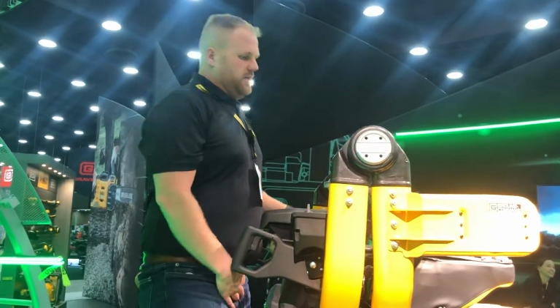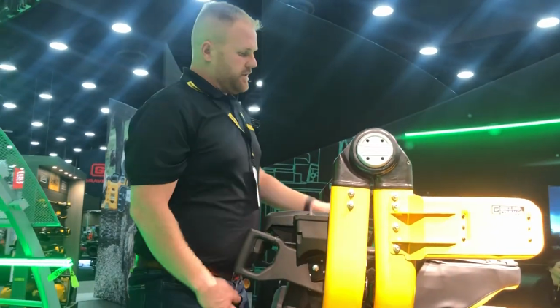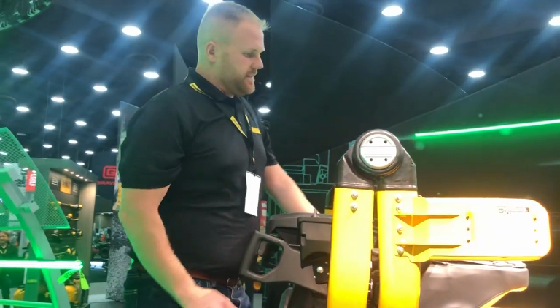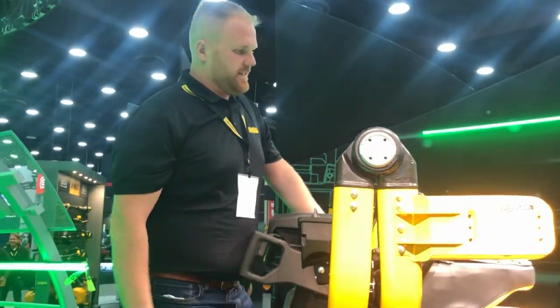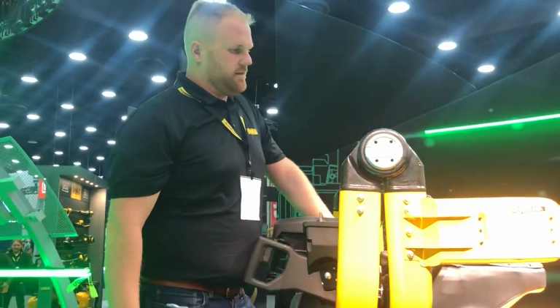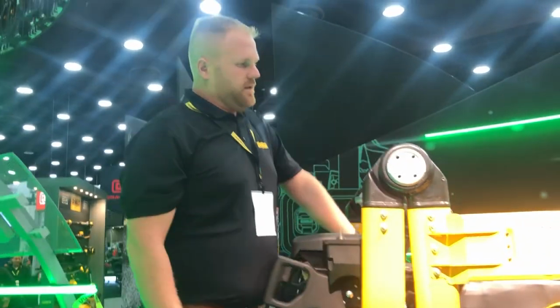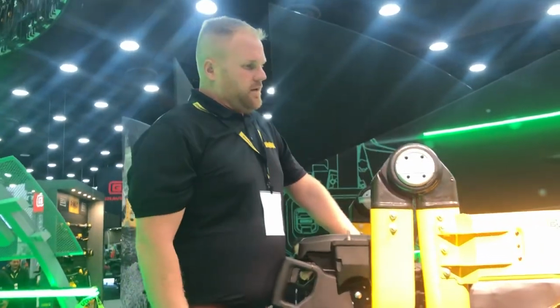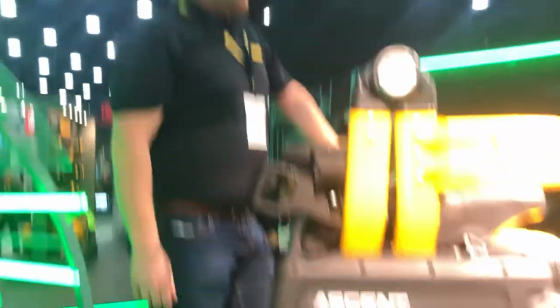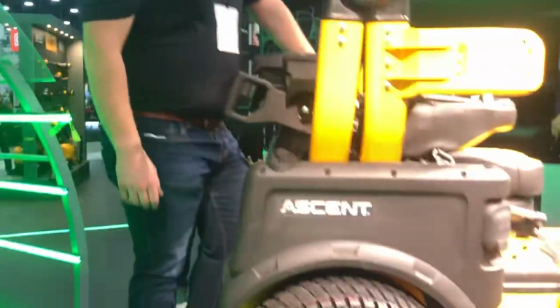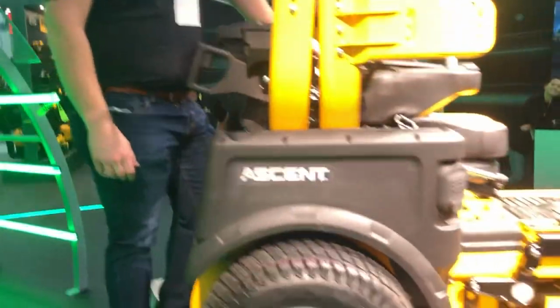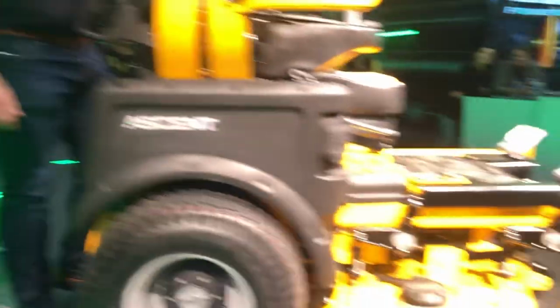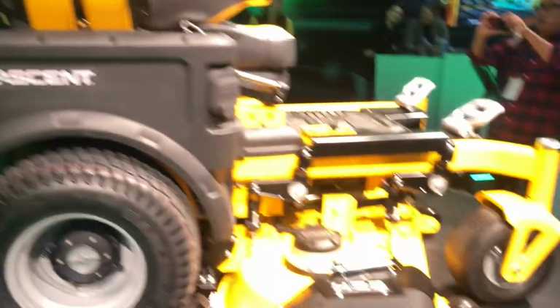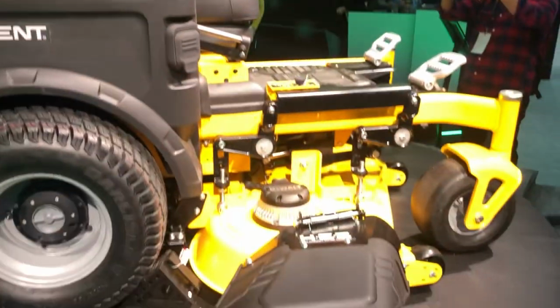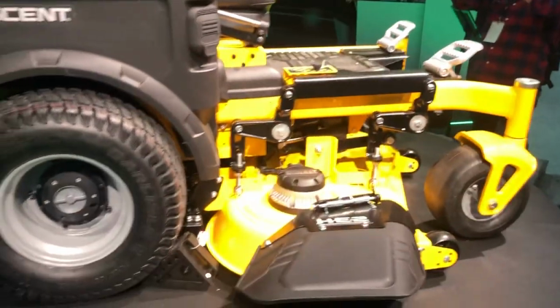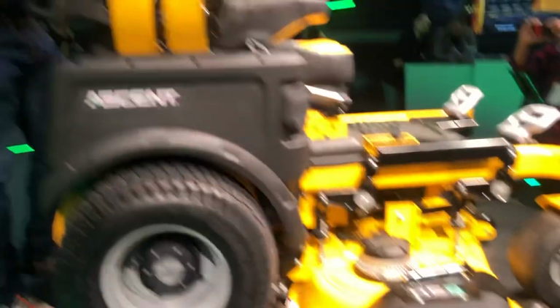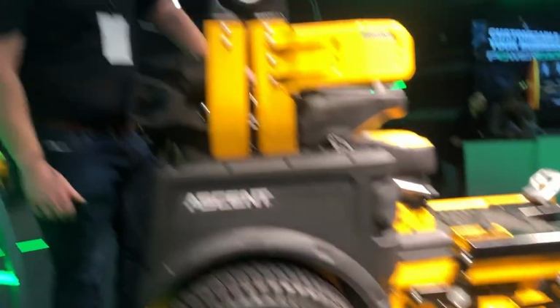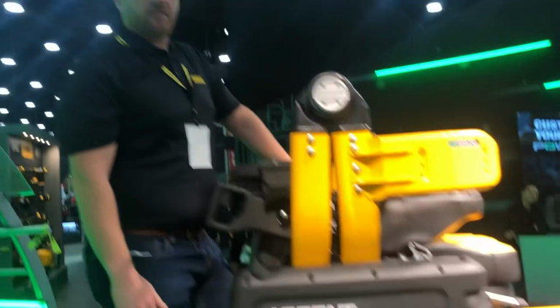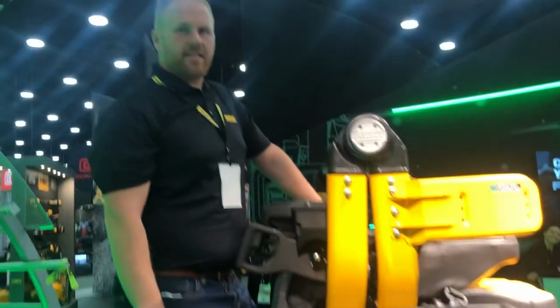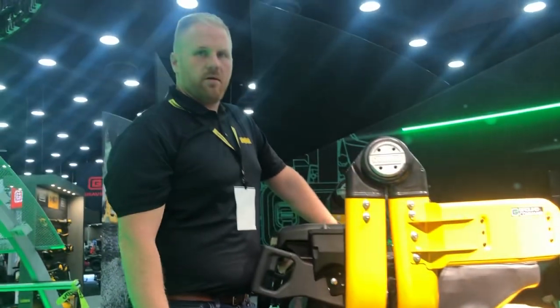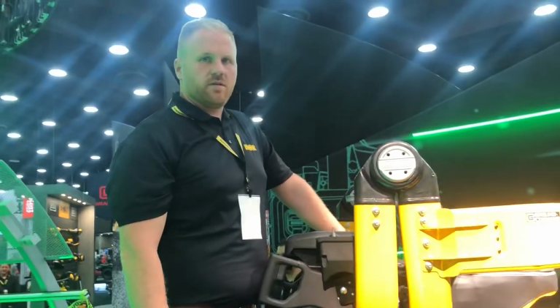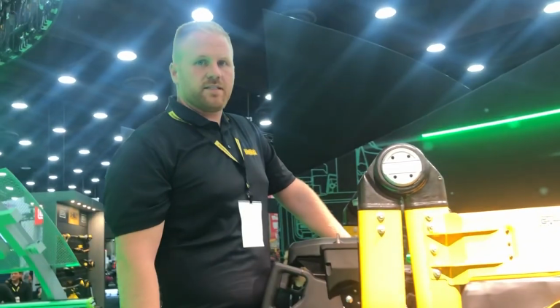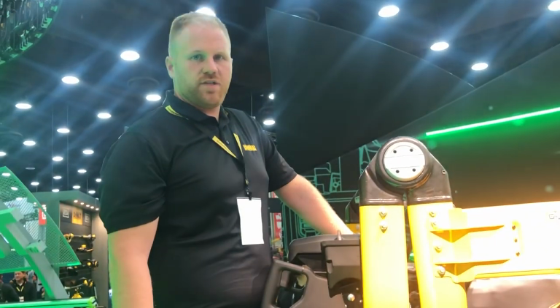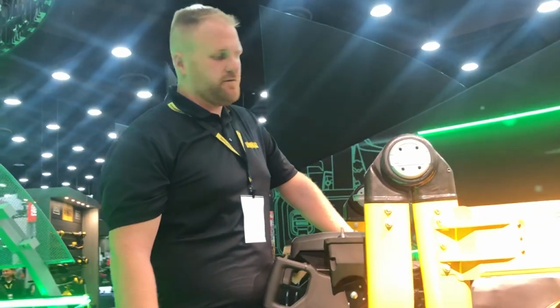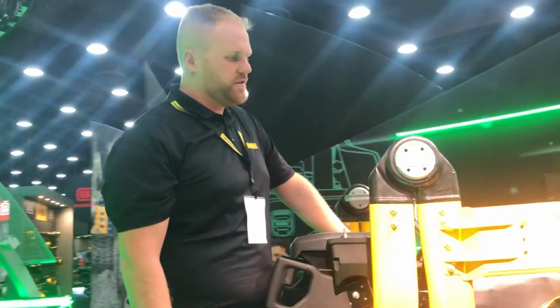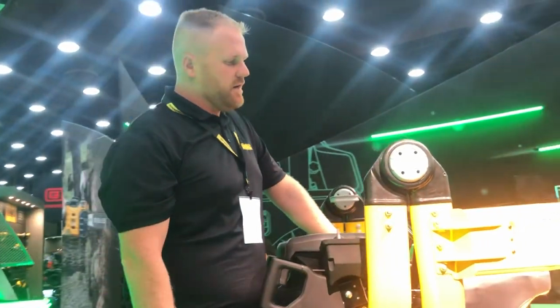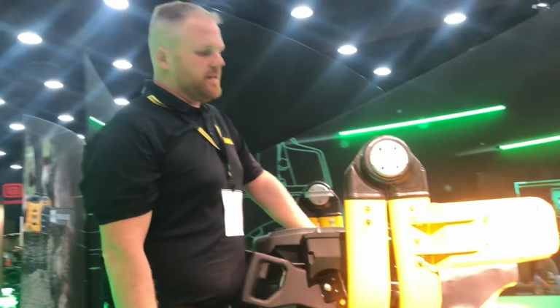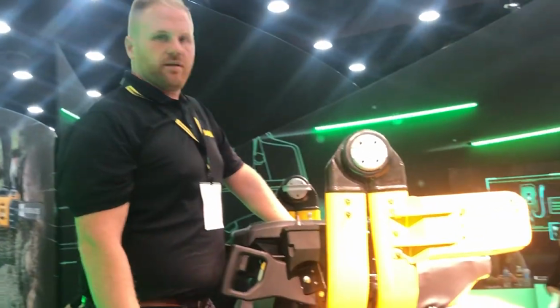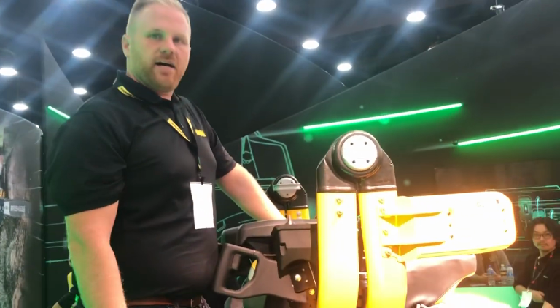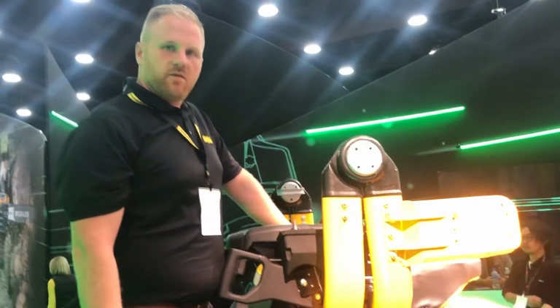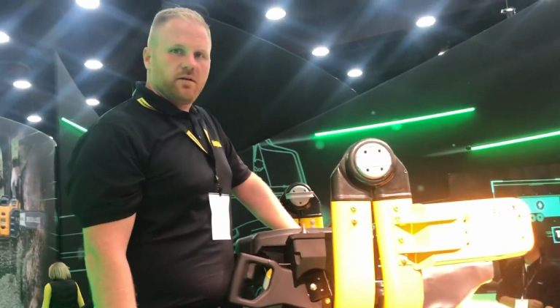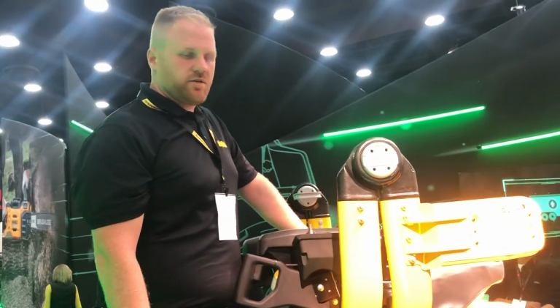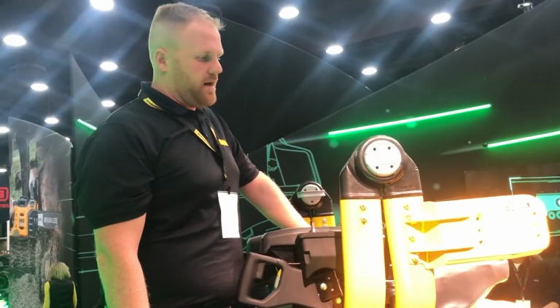This is the Ascent C60 2-in-1 stand-on and sit-down mower. It's an industry first, and it's only possible with an electric product.